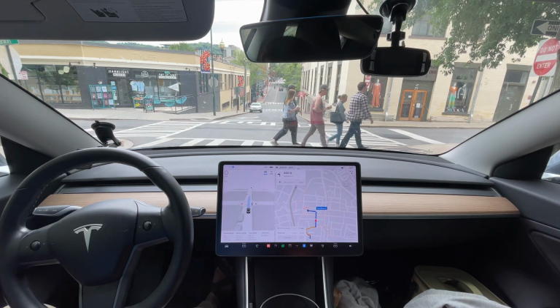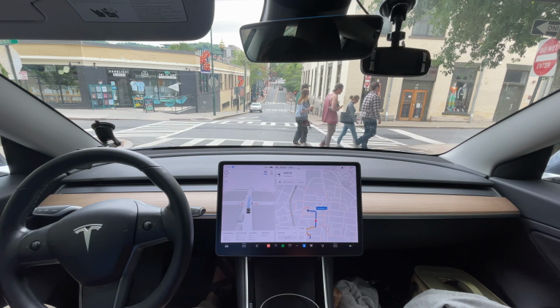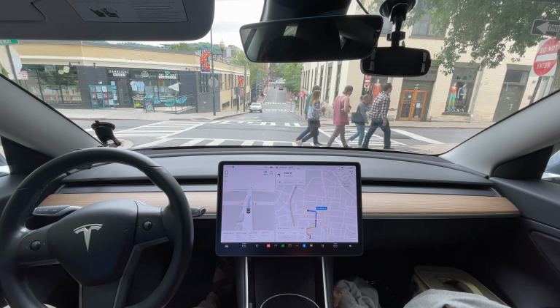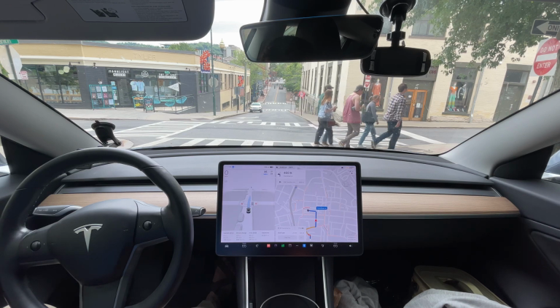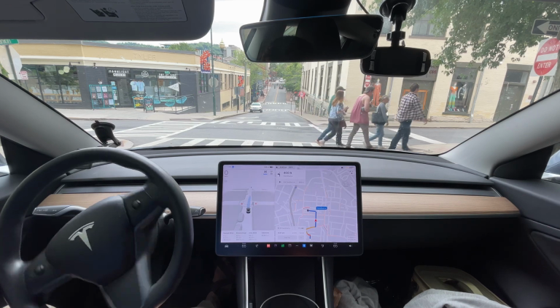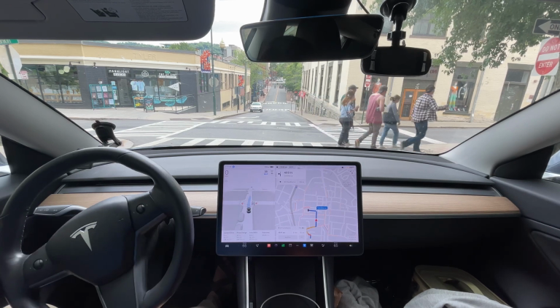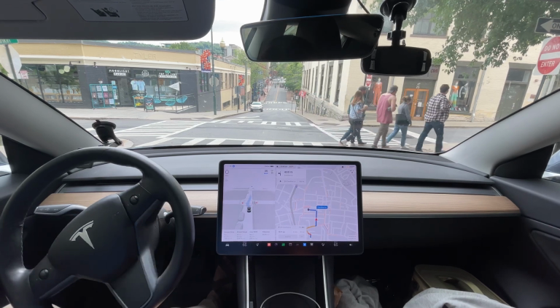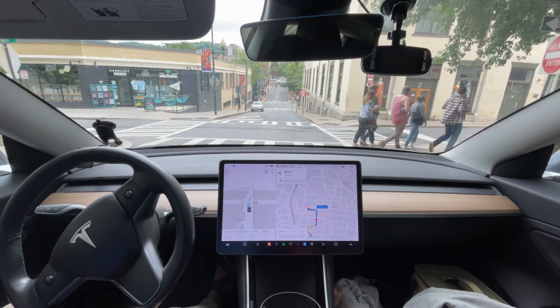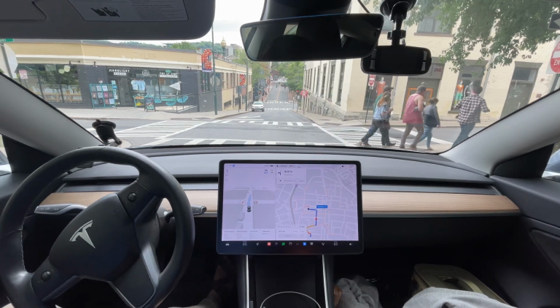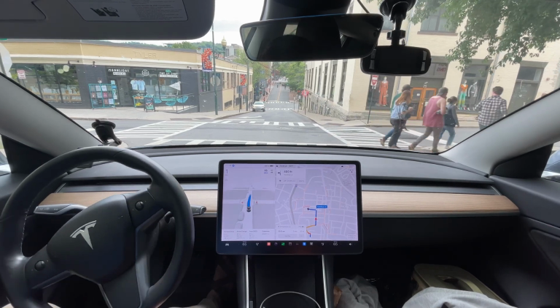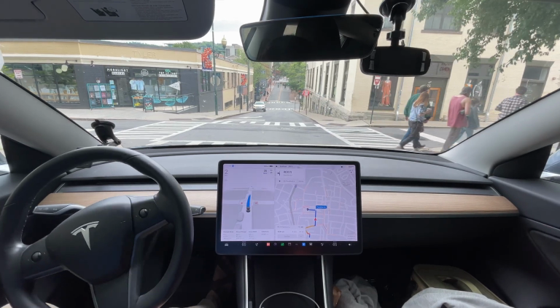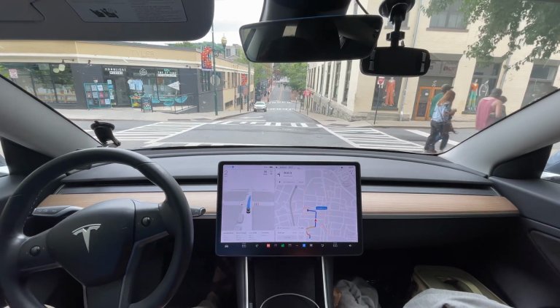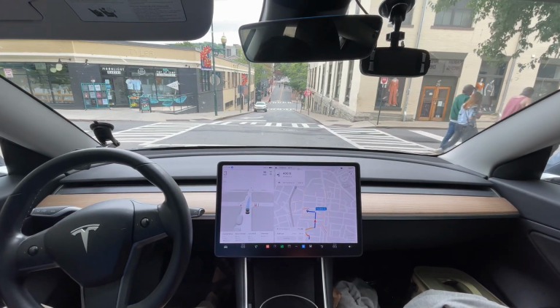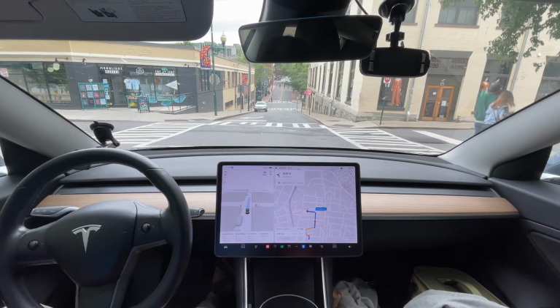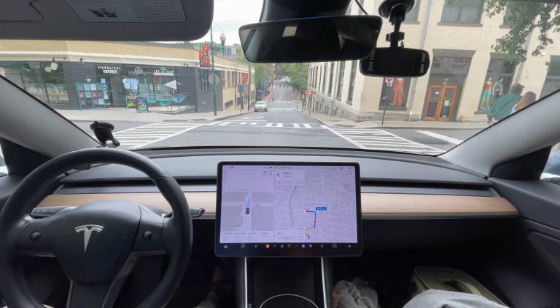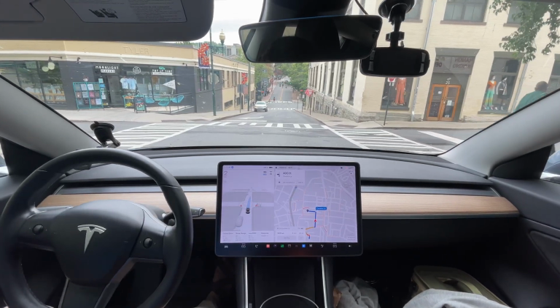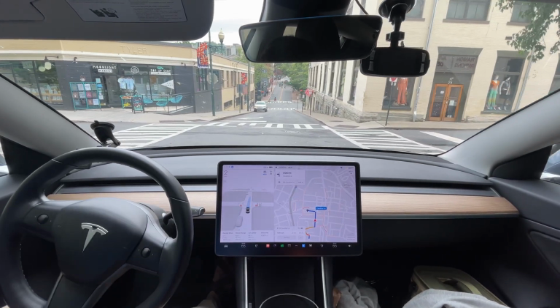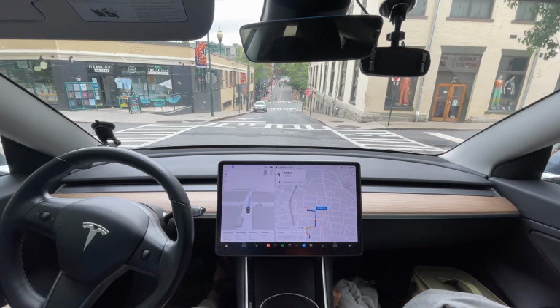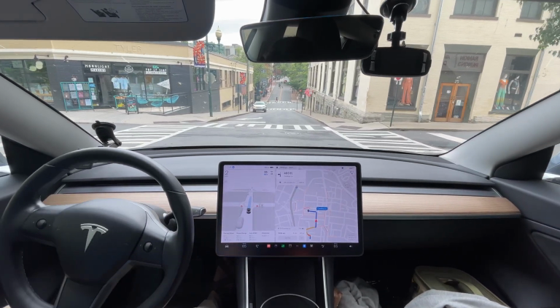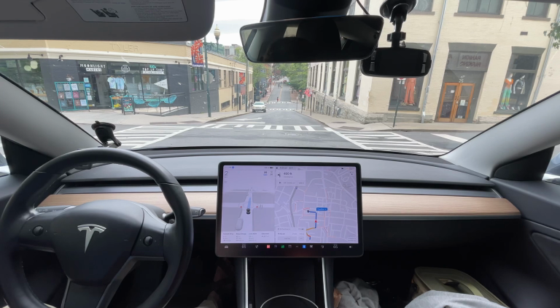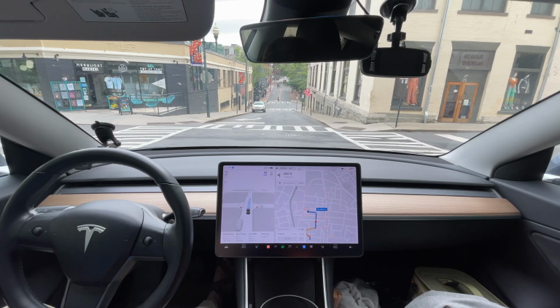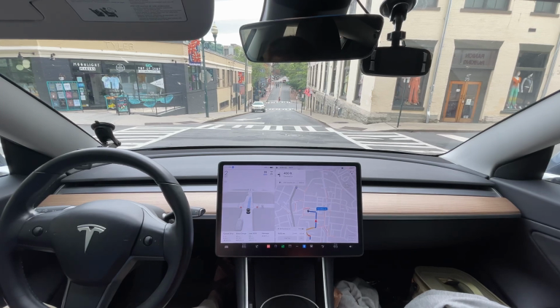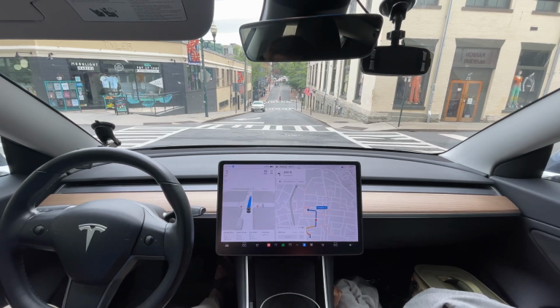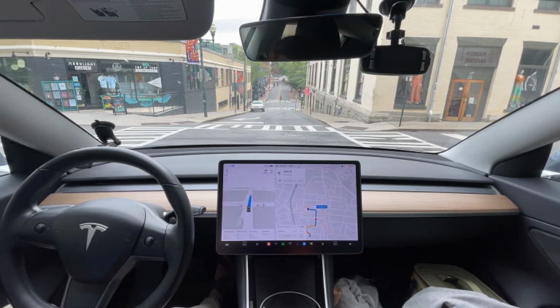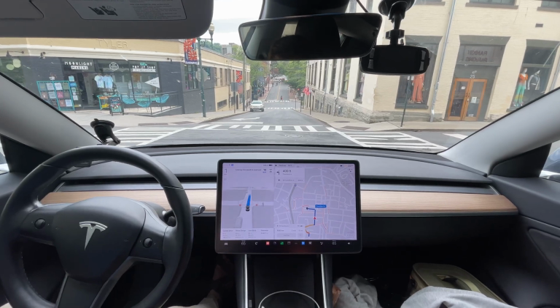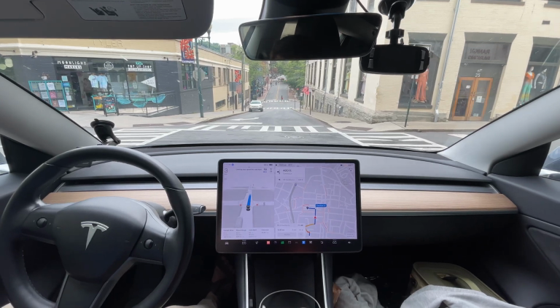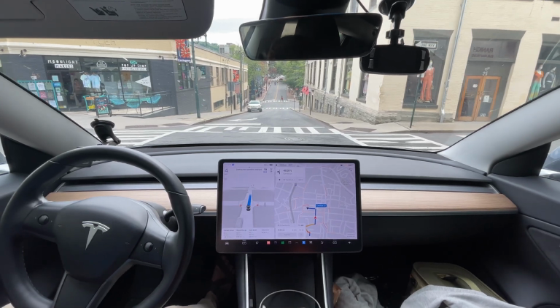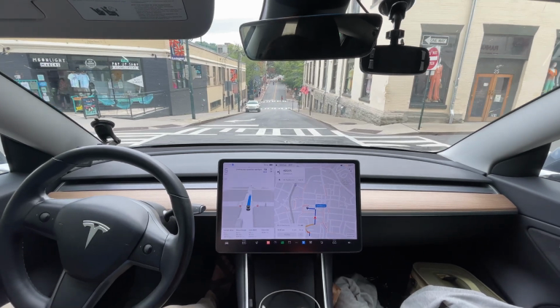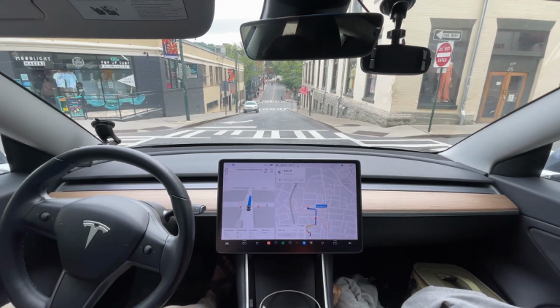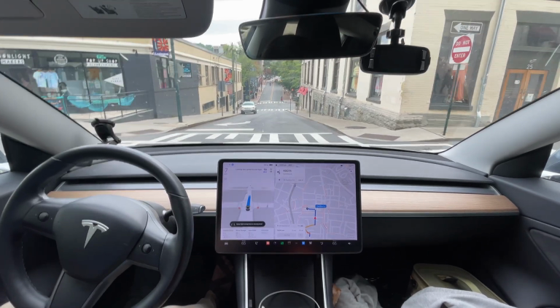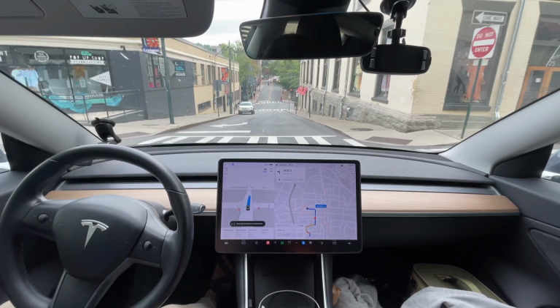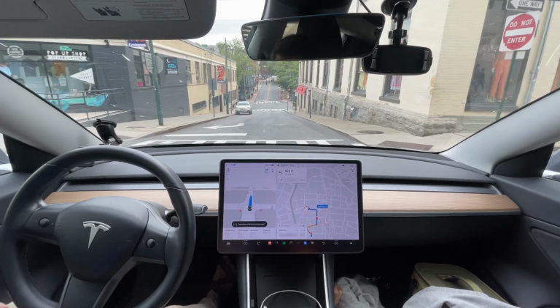I think technically pedestrians always have the right of way, so if they come in front of you, you're supposed to stop. I wanted to do this just because there's no one around me.